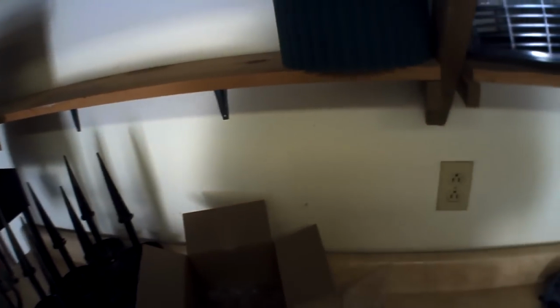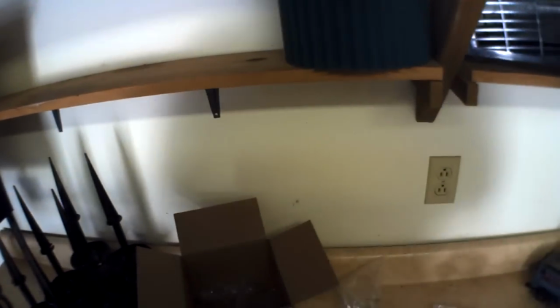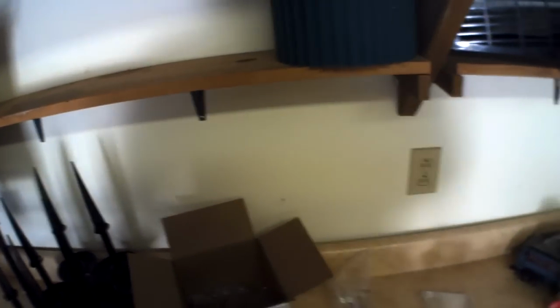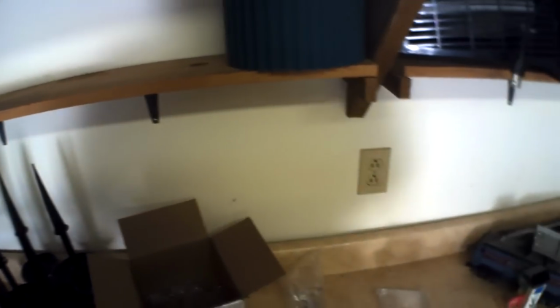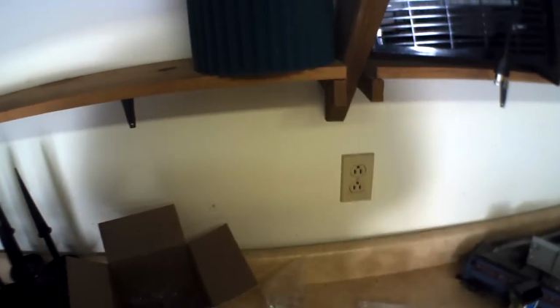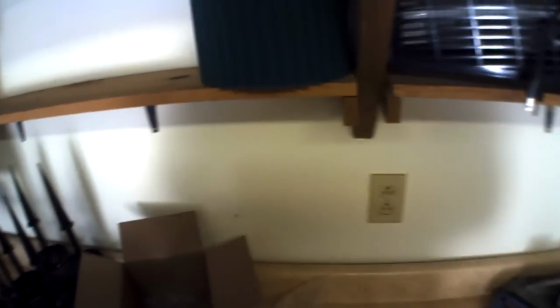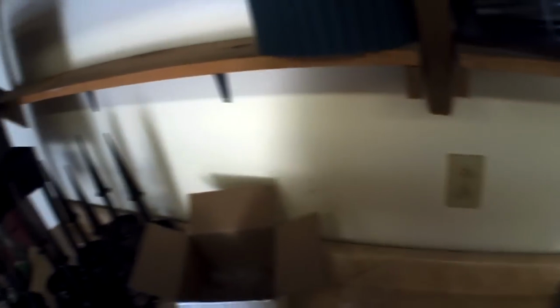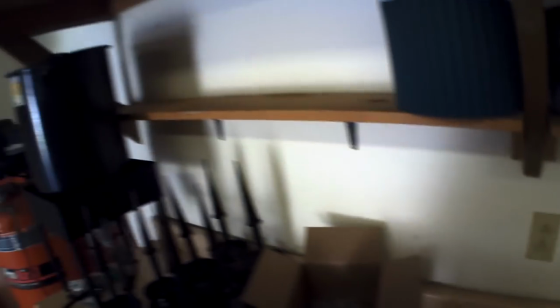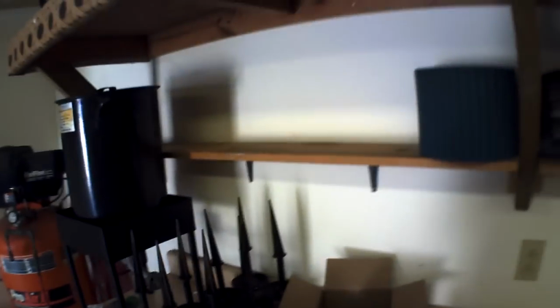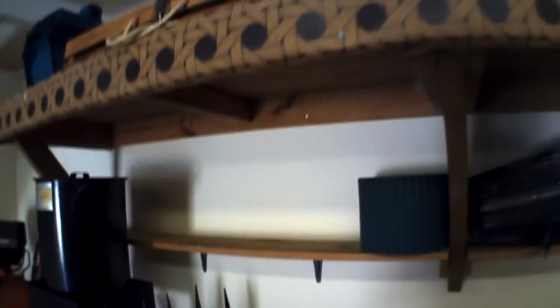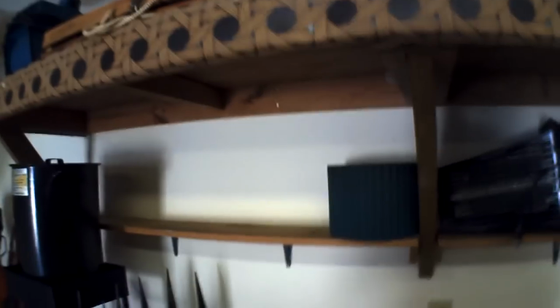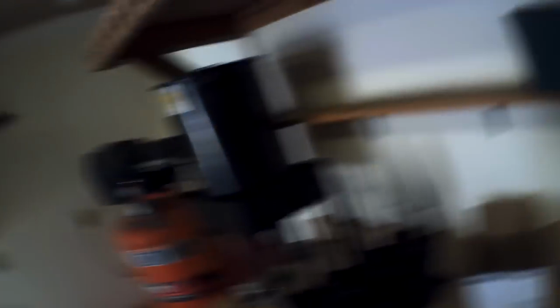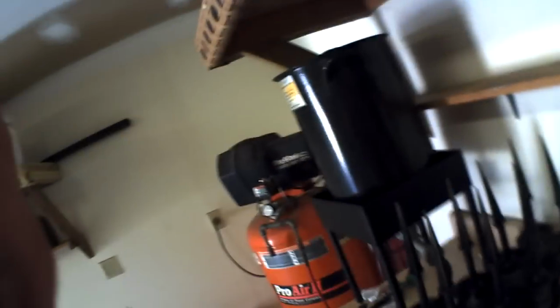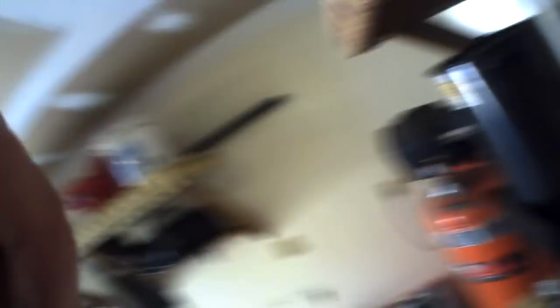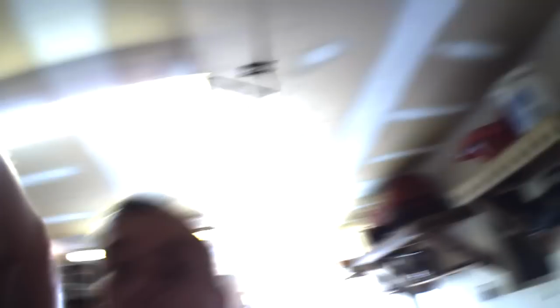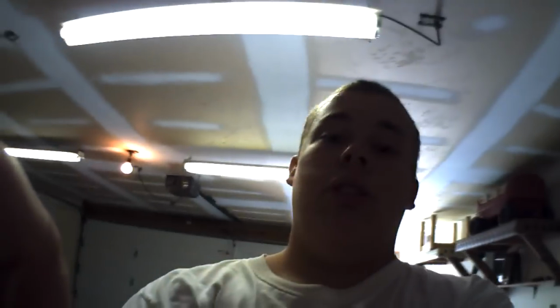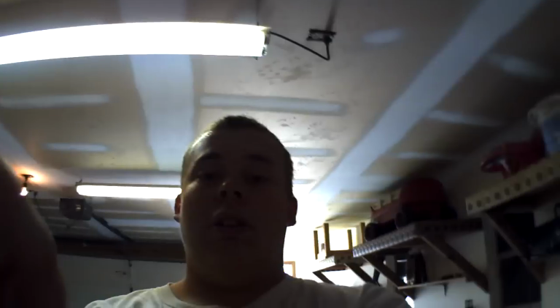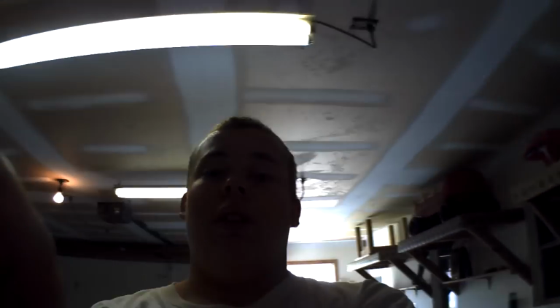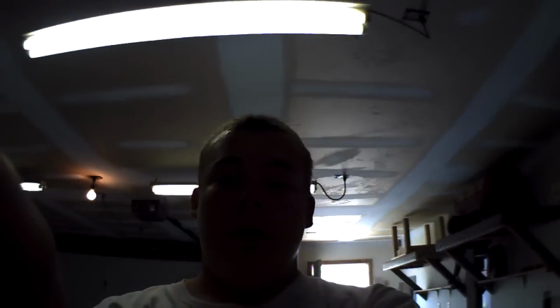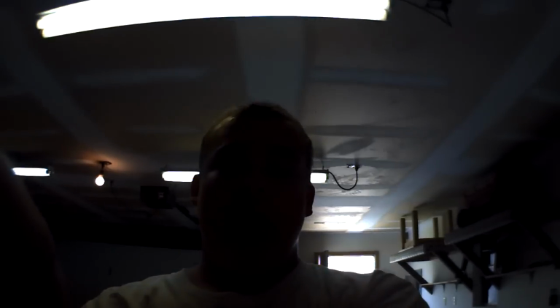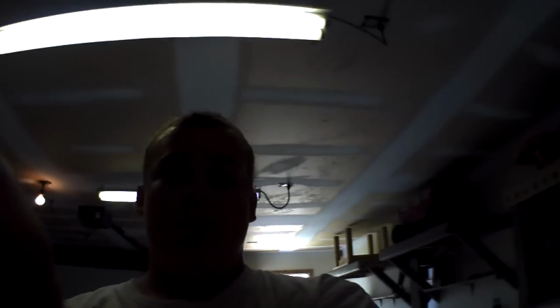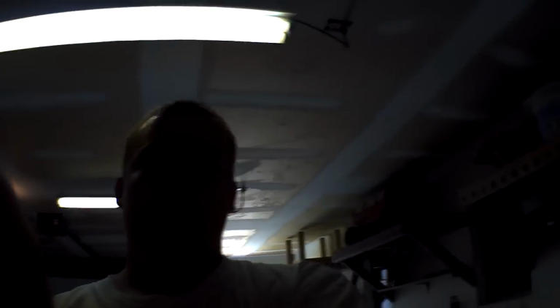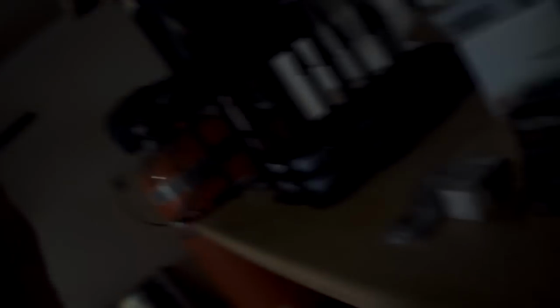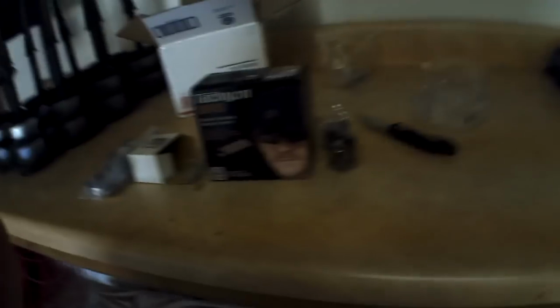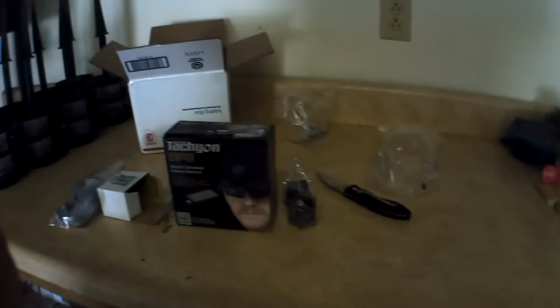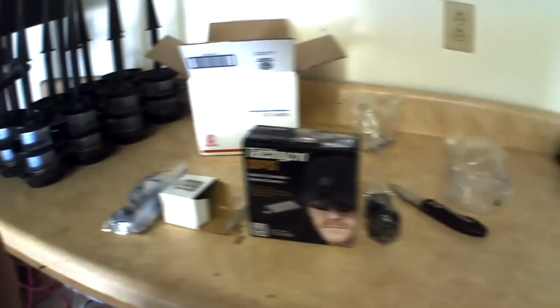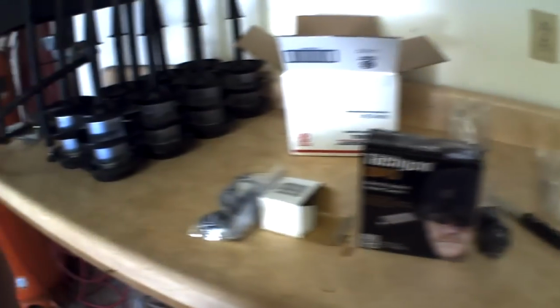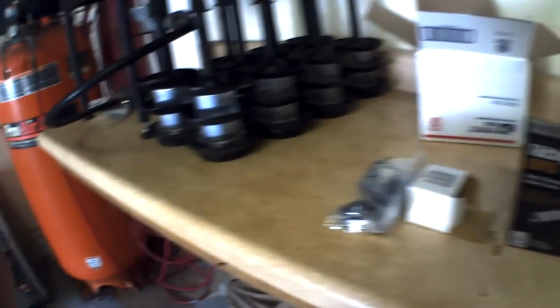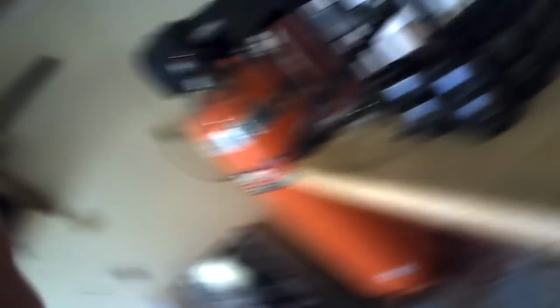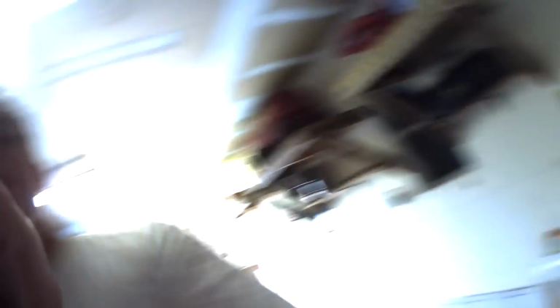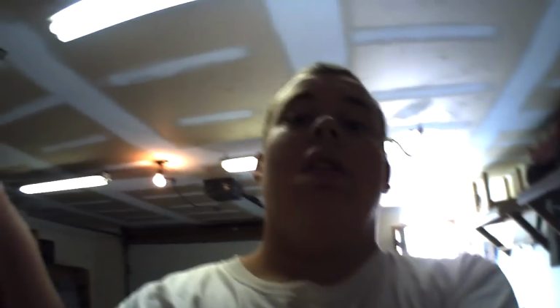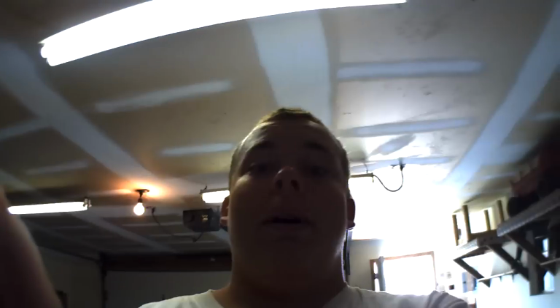I can't wait to try all this out, guys. Hope you enjoyed this unboxing video. And as always, hope you enjoyed the video. Look at all these nice Tachyon products. I'm out.